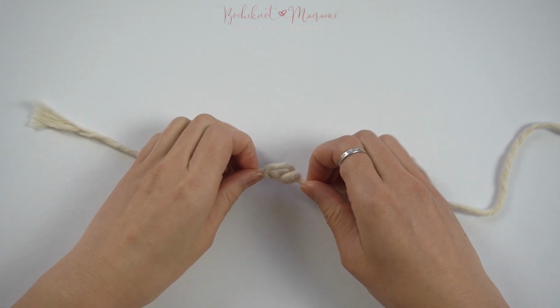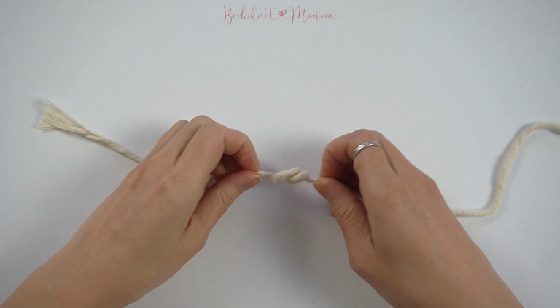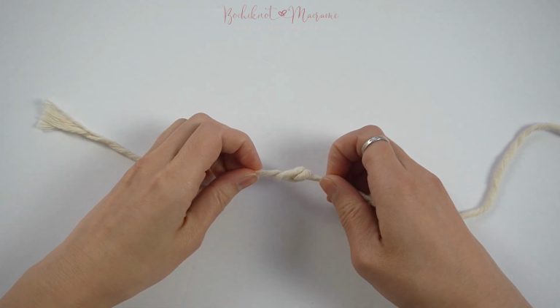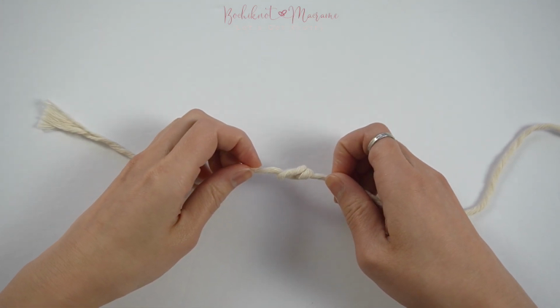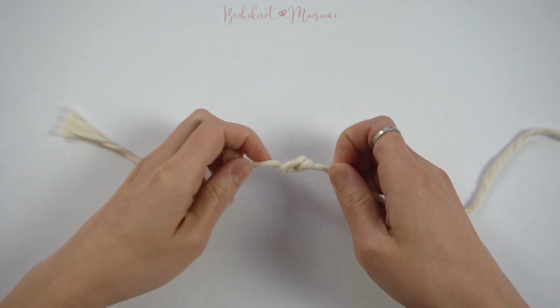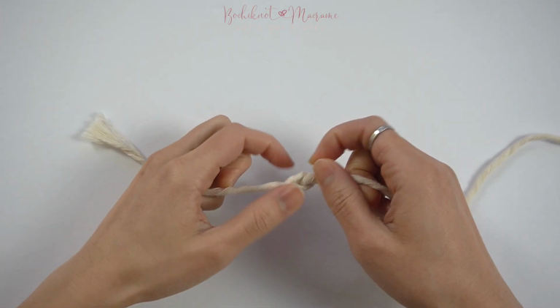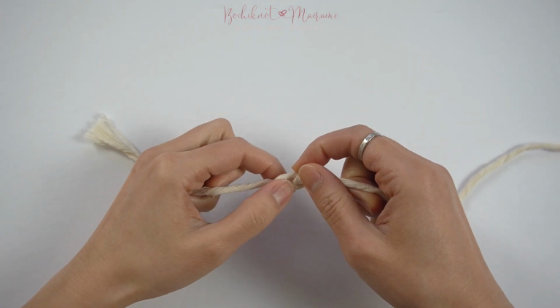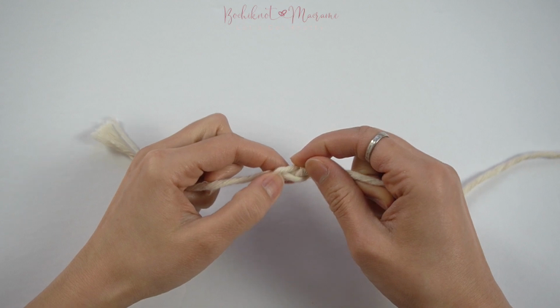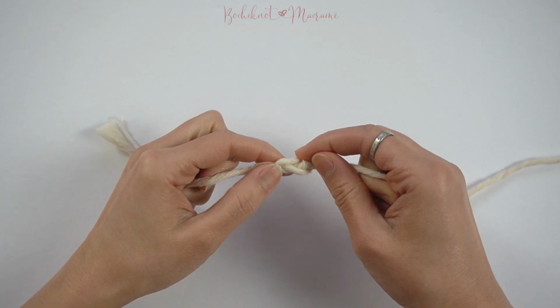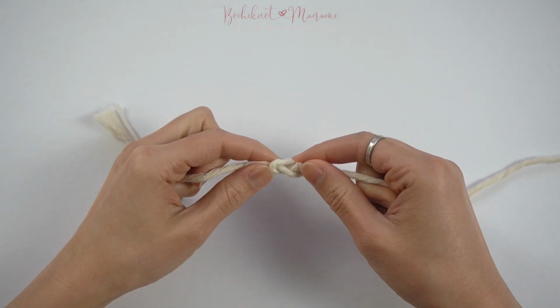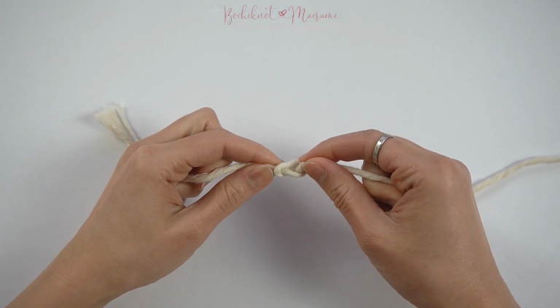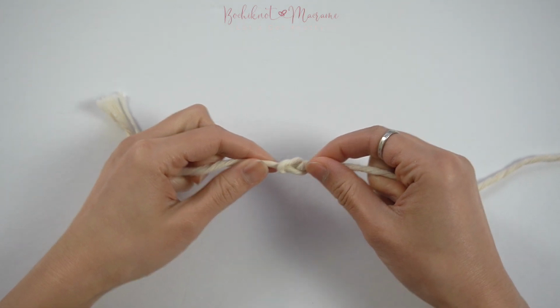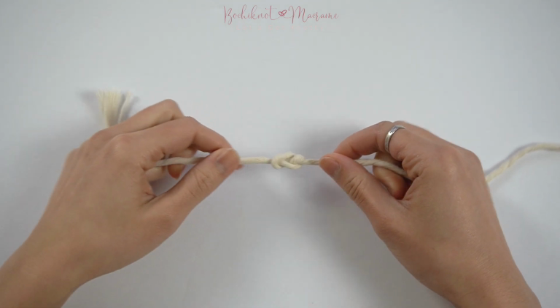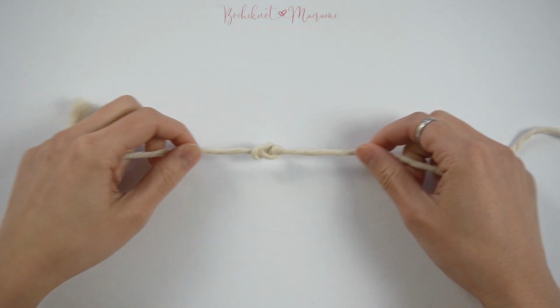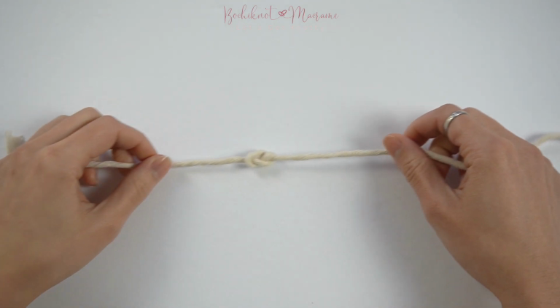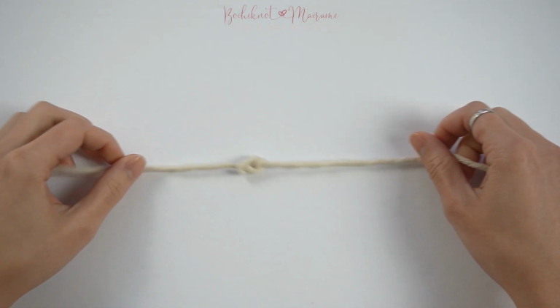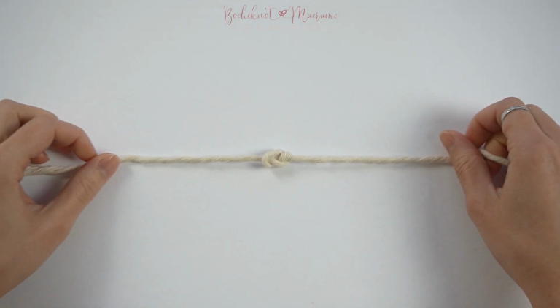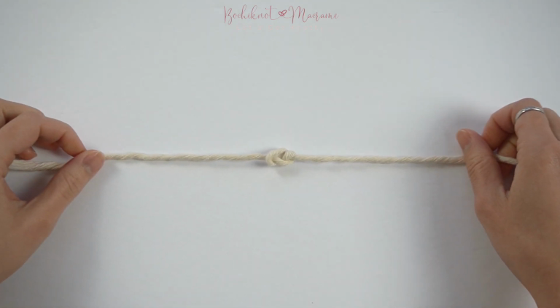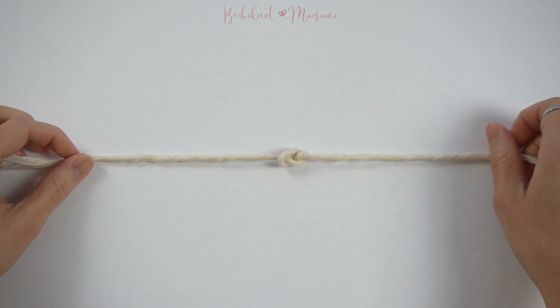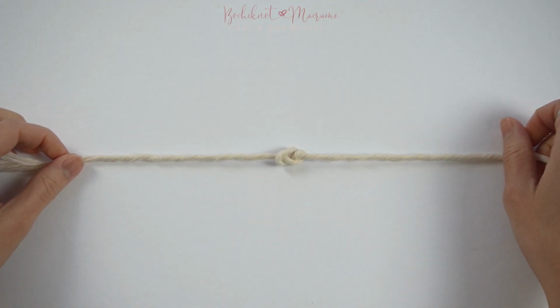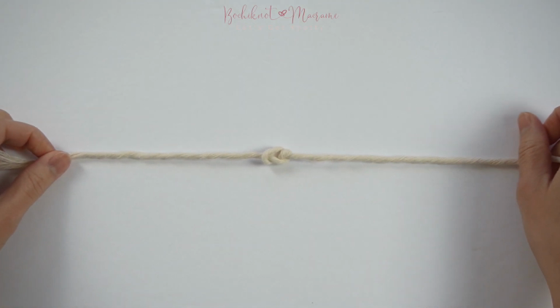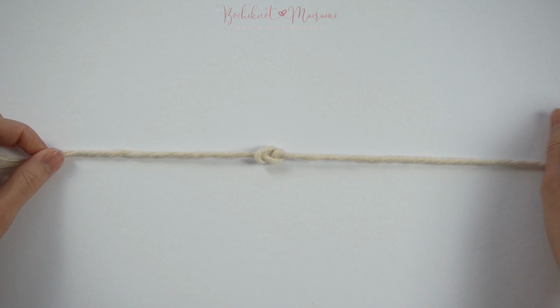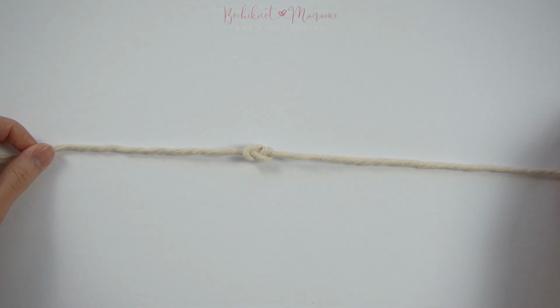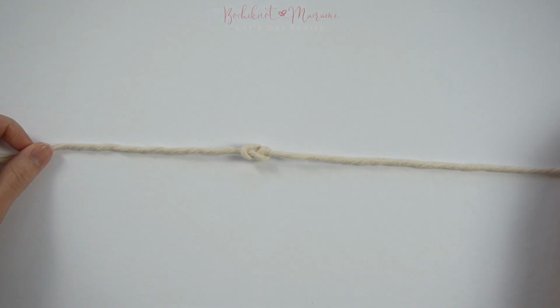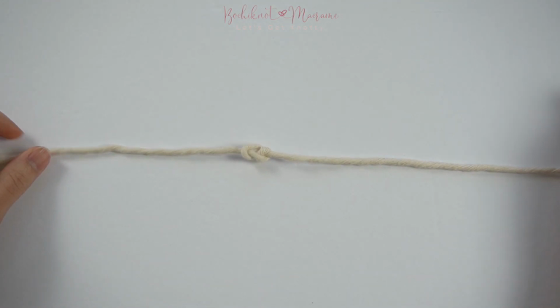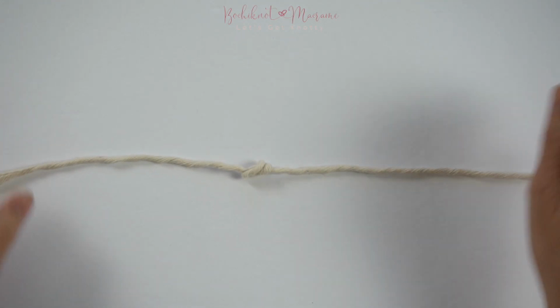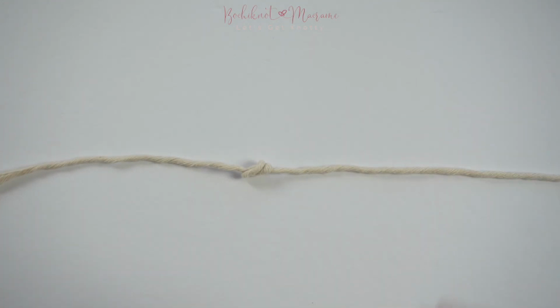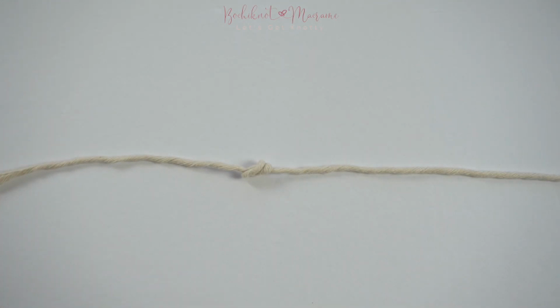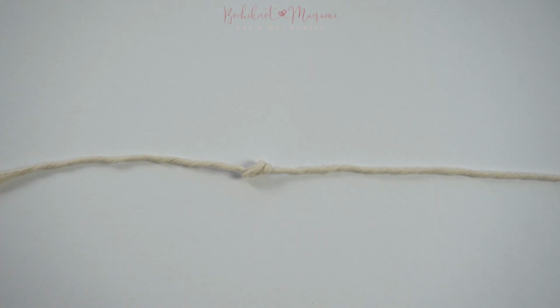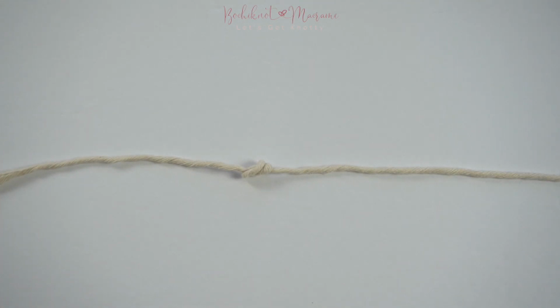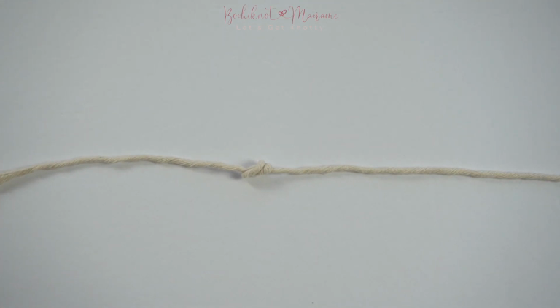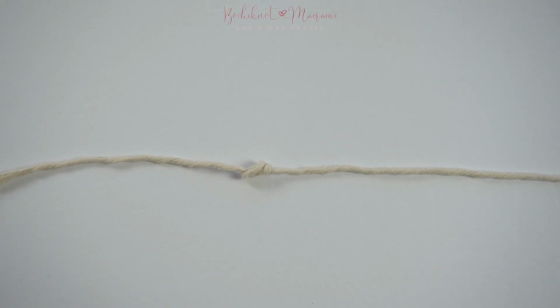If you guys are interested in learning other knots in my macrame knot series, please check out my macrame knot playlist — I will post a link to that in the video description below. Thanks and I will see you guys next time!